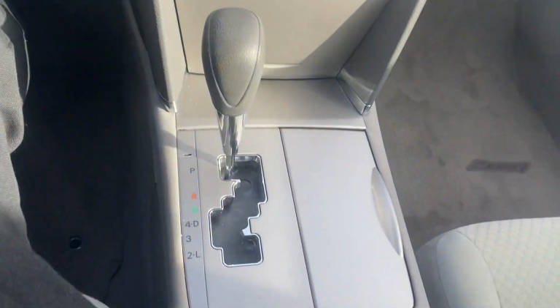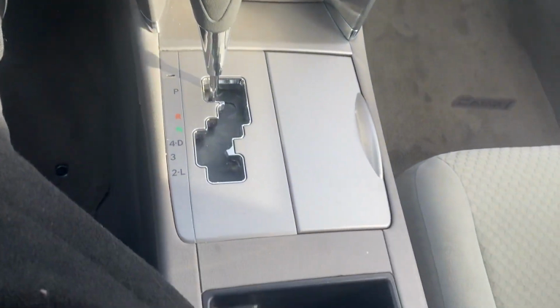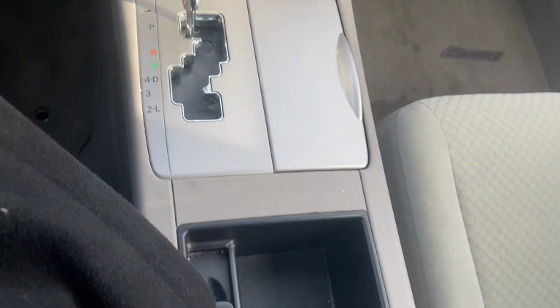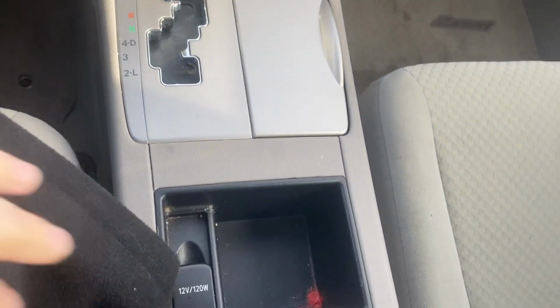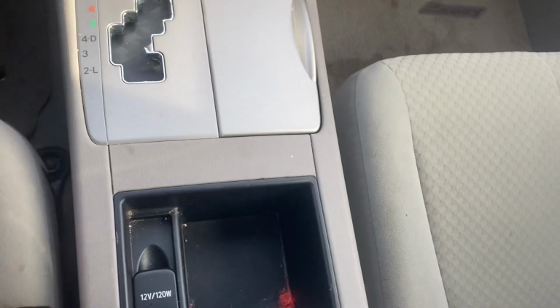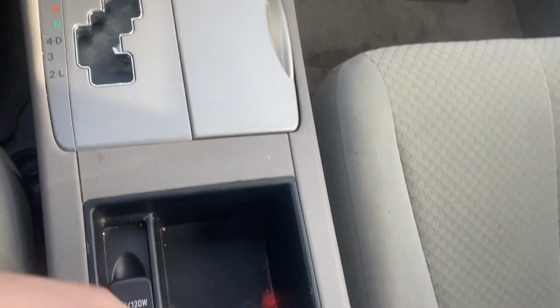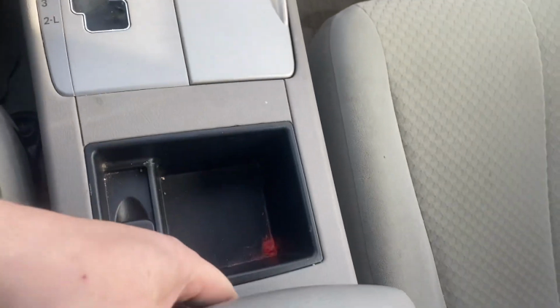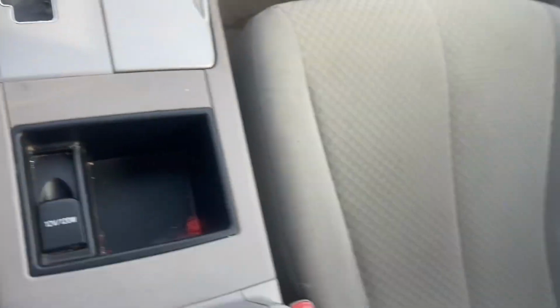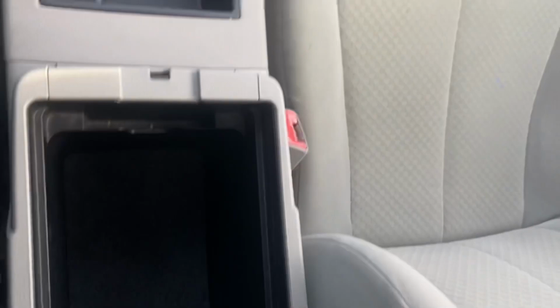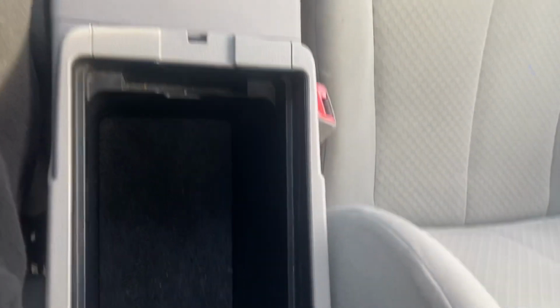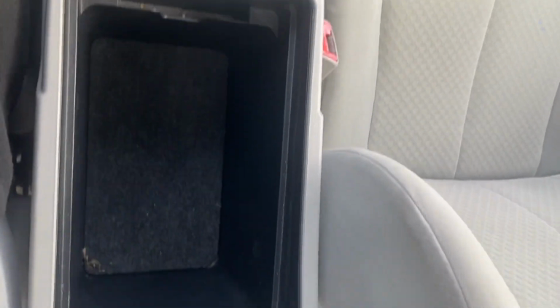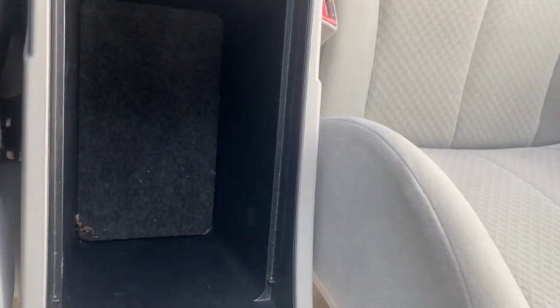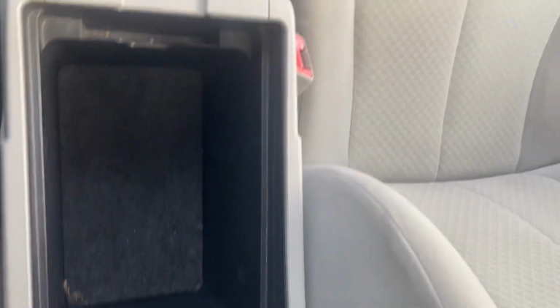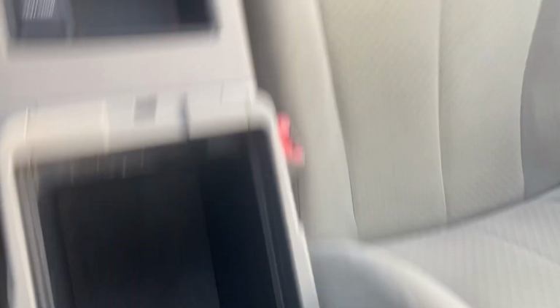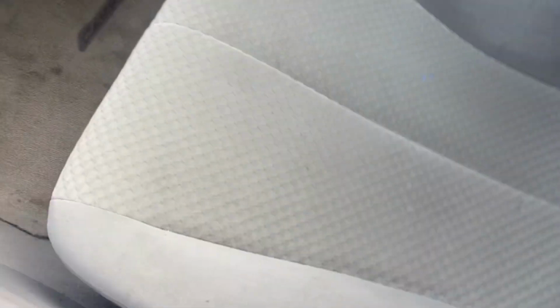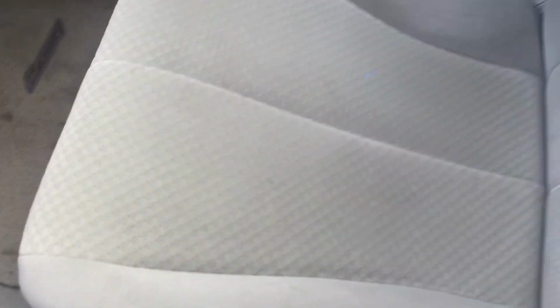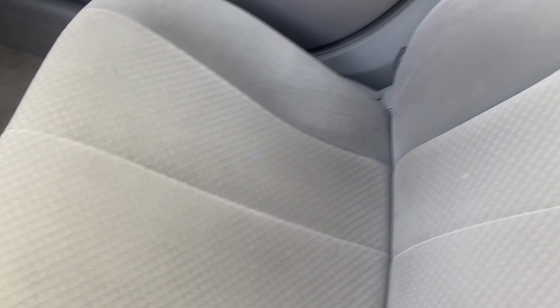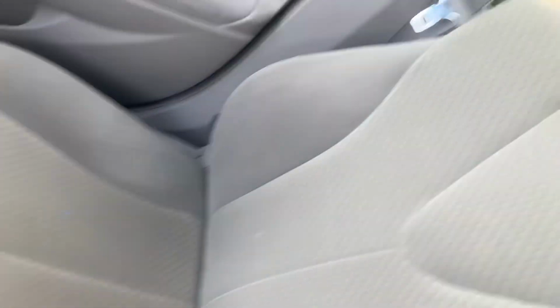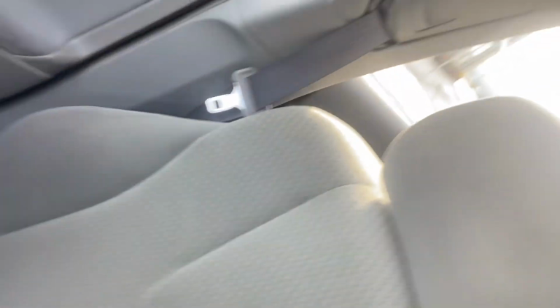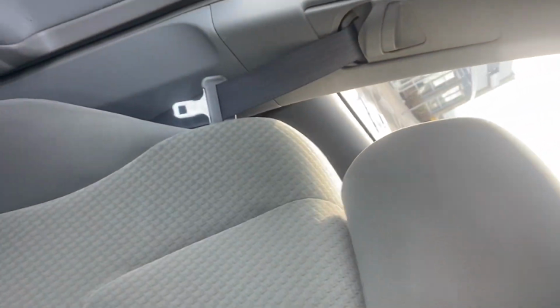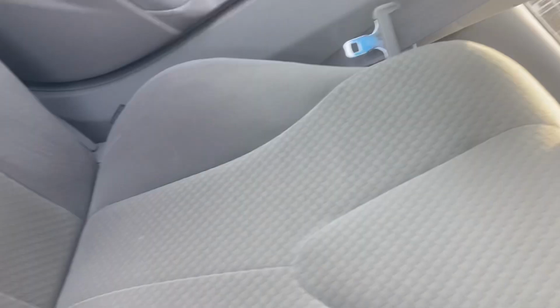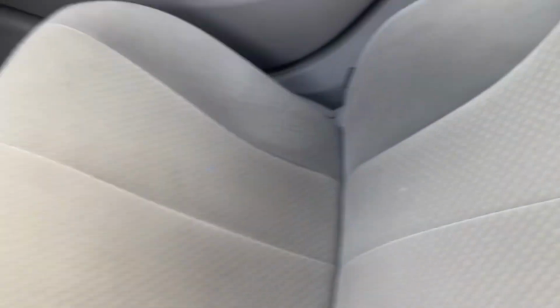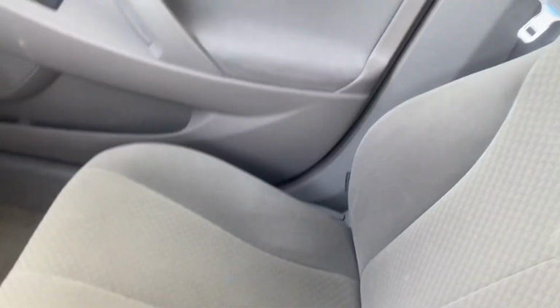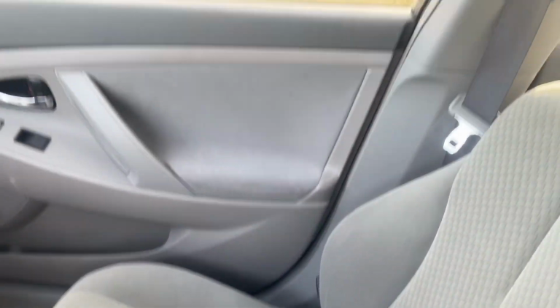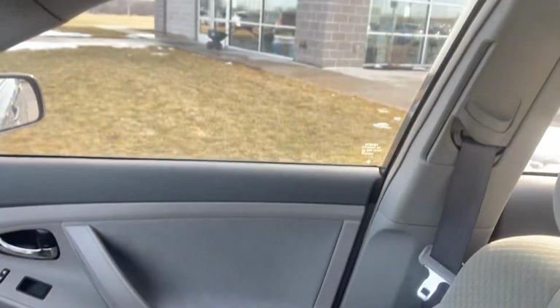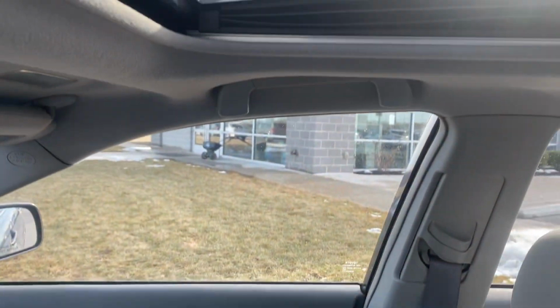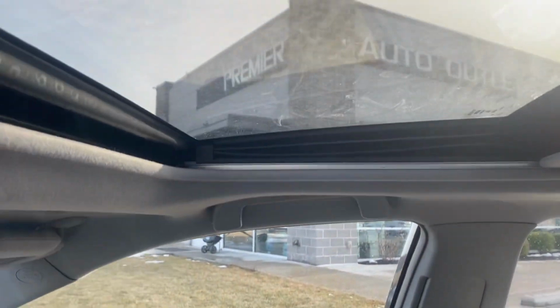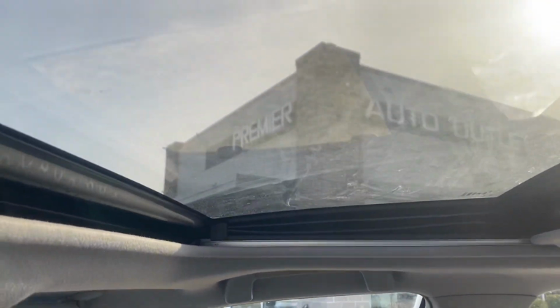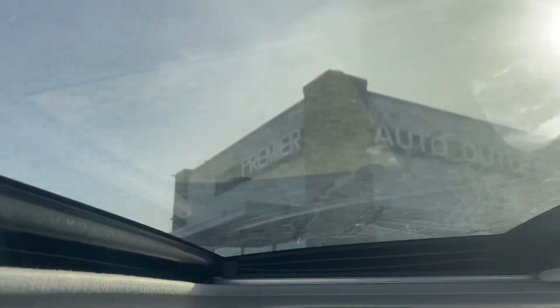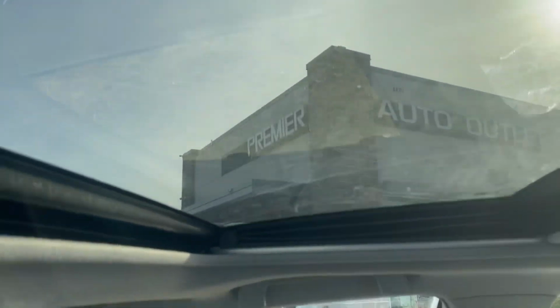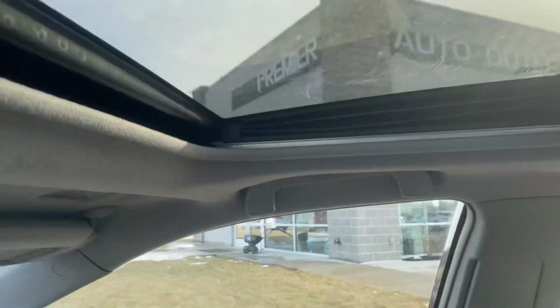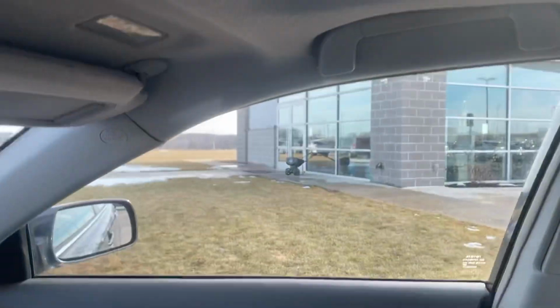Shifter, little cubby, center console, passenger seat. Let's not forget about the sunroof — gotta love a sunroof.